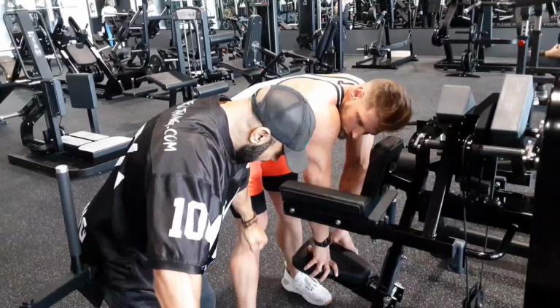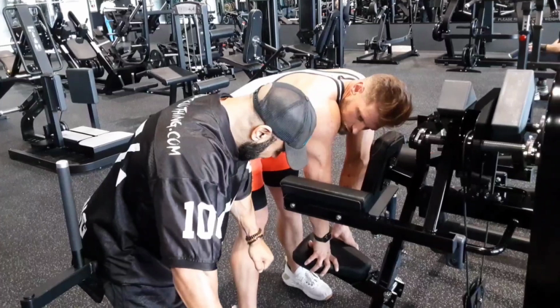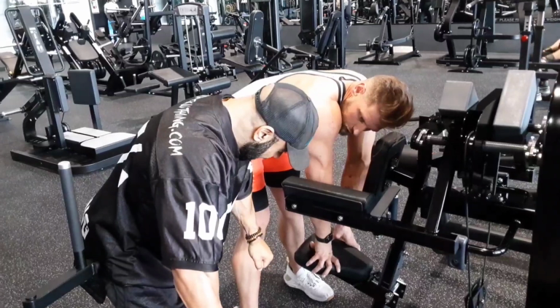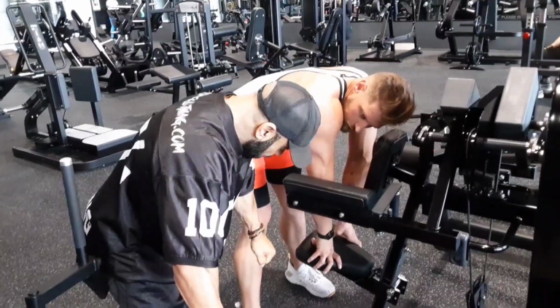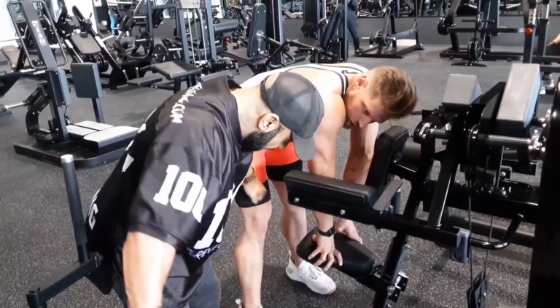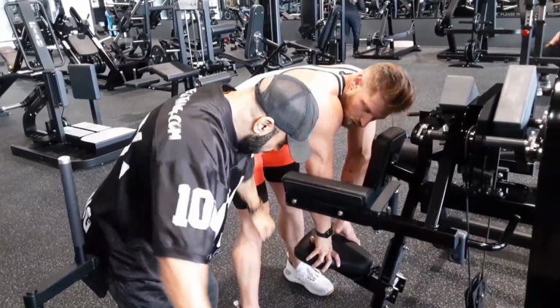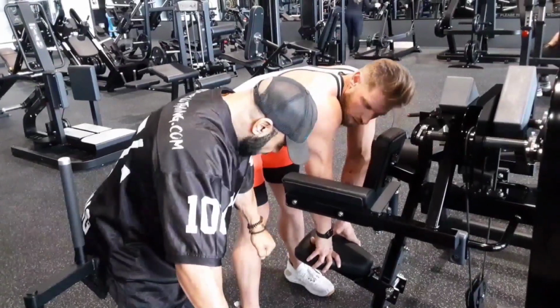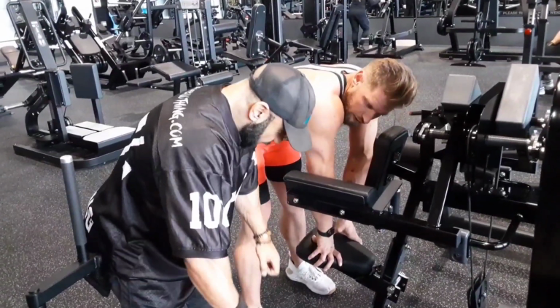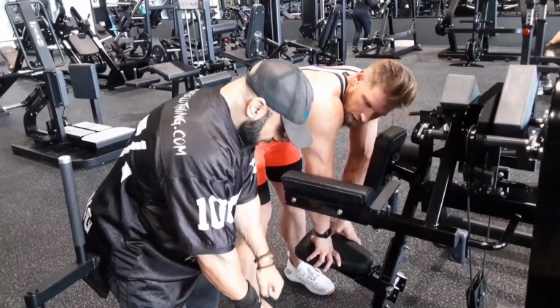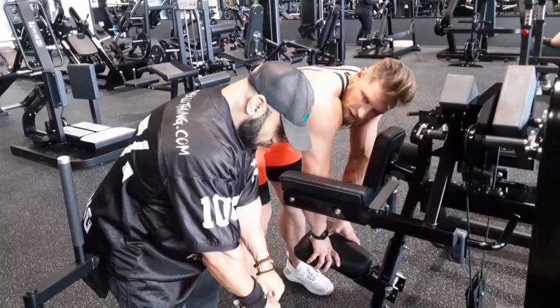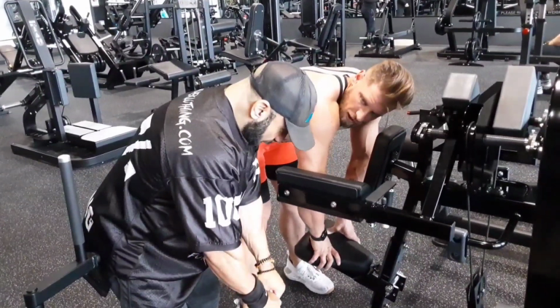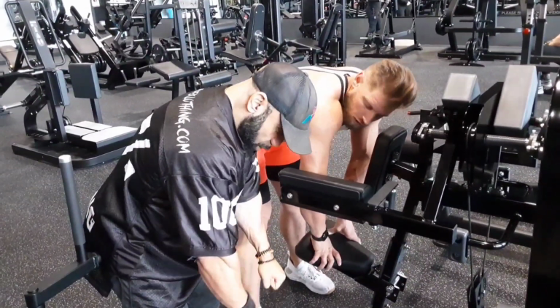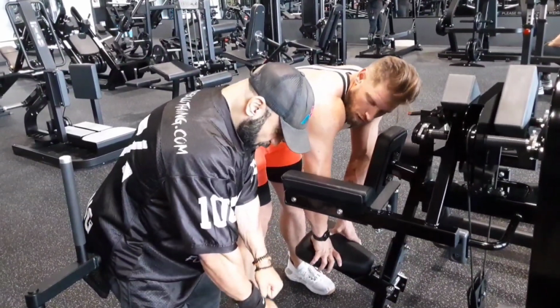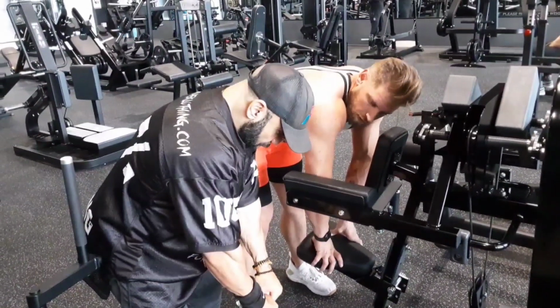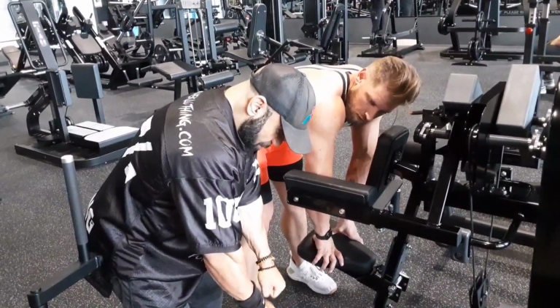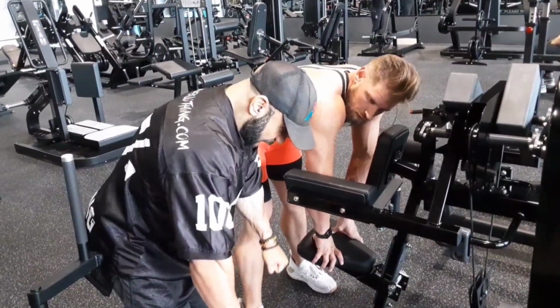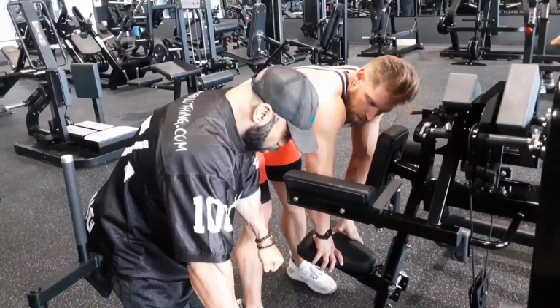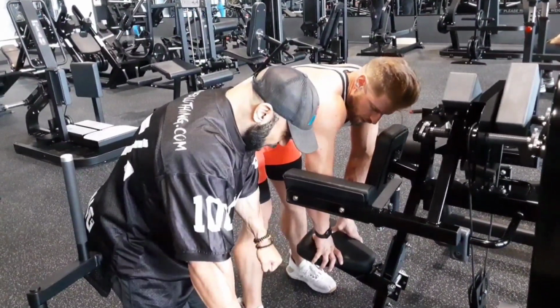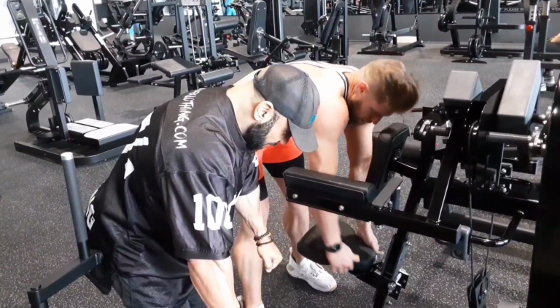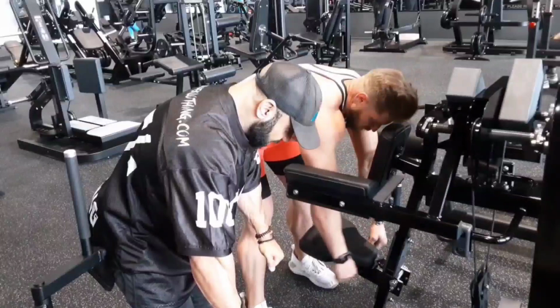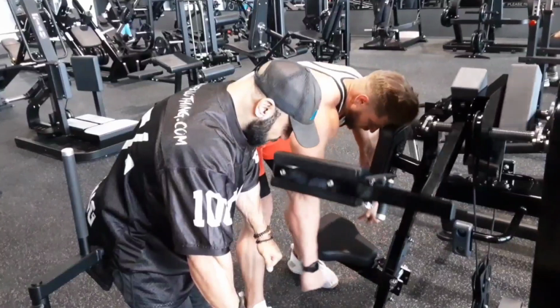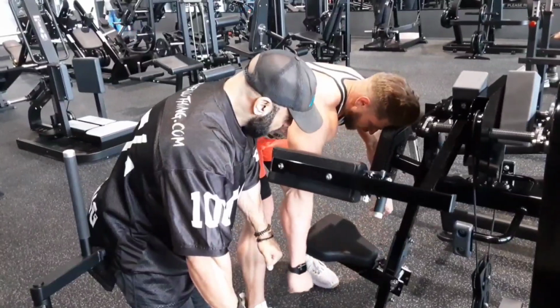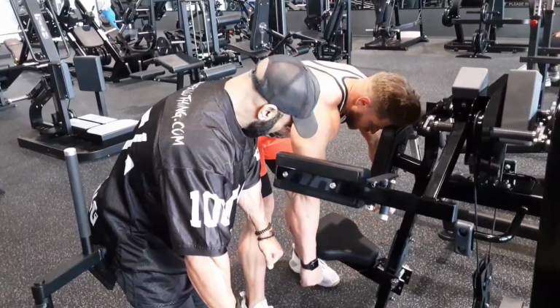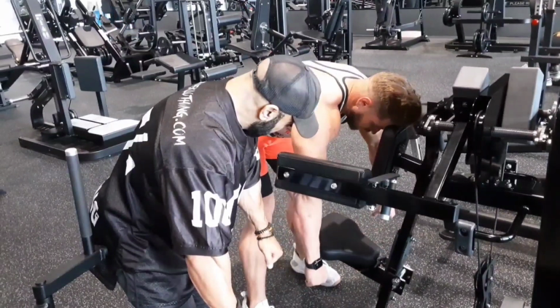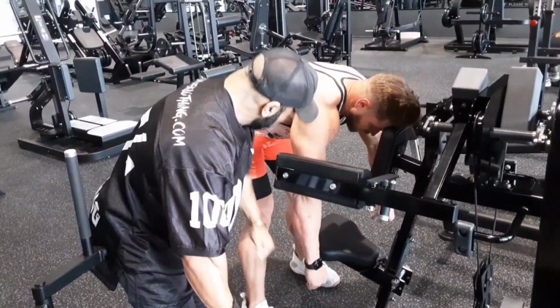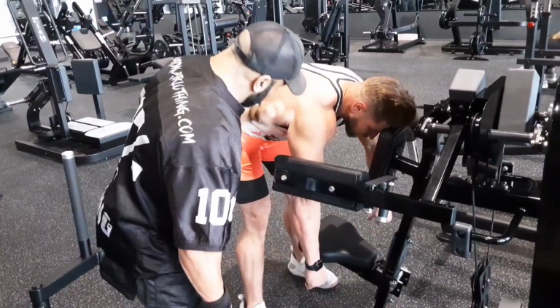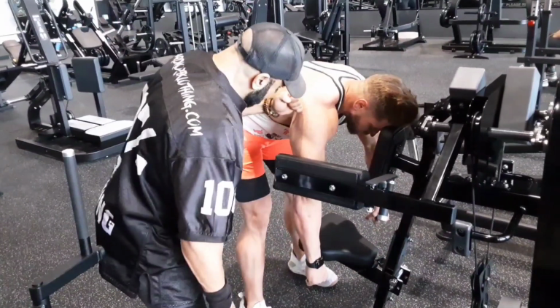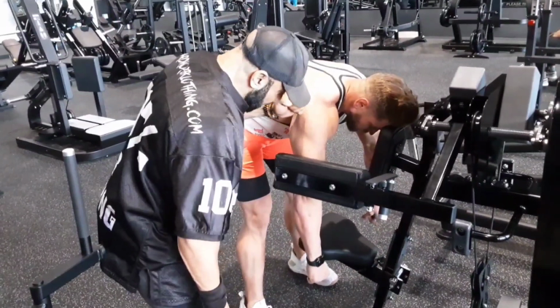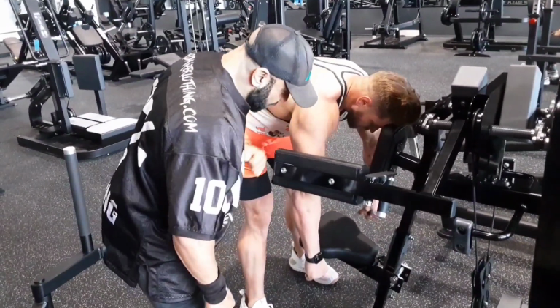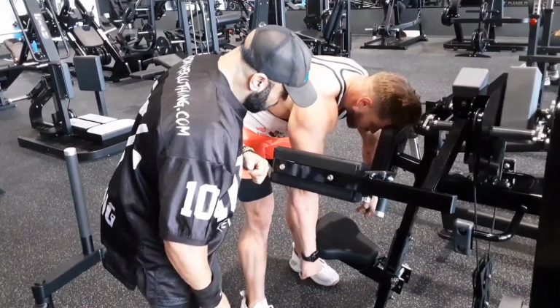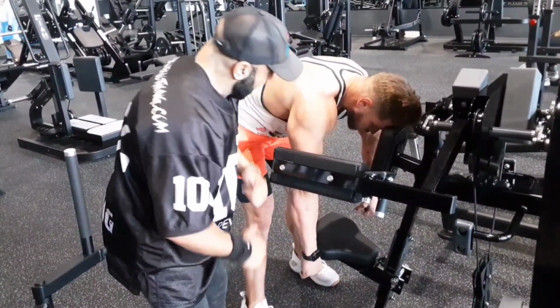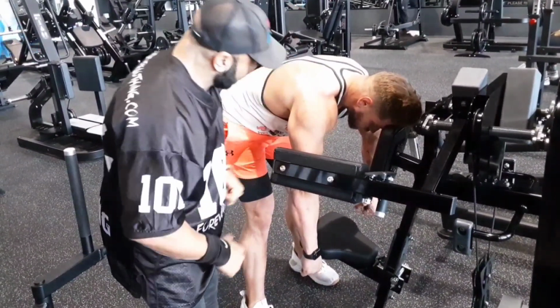Stay here. Don't come all the way down — you don't want to come out. I want you to come there. Hold it there. Sit. Hold it there. Sit. Great tension. And then go.